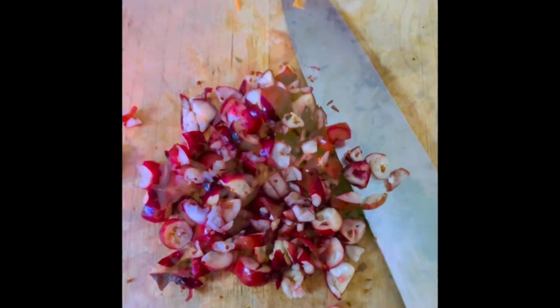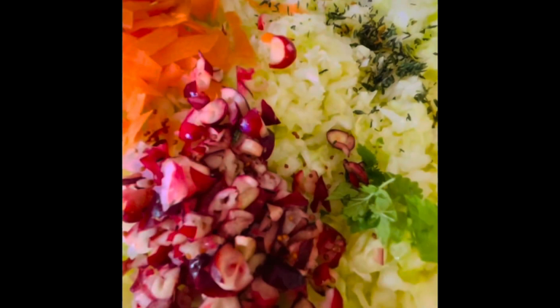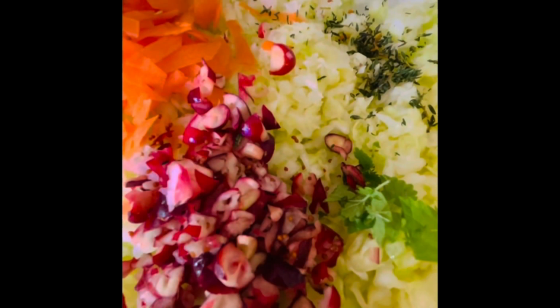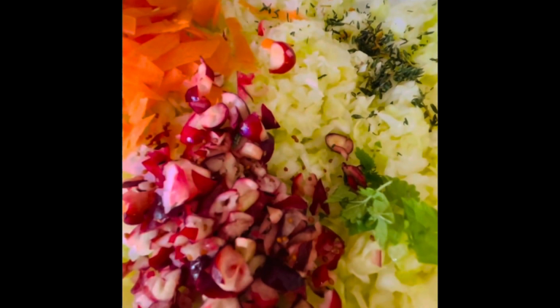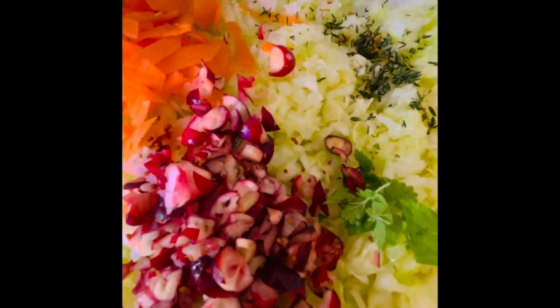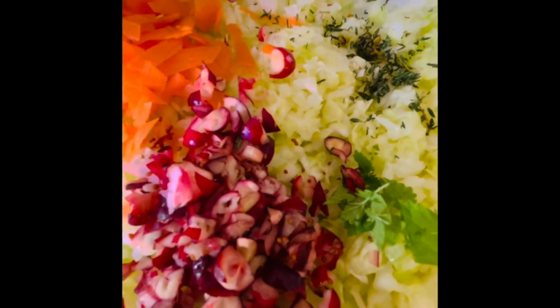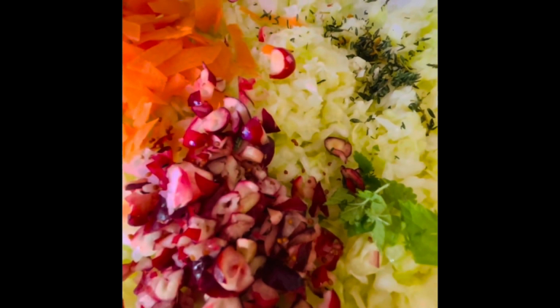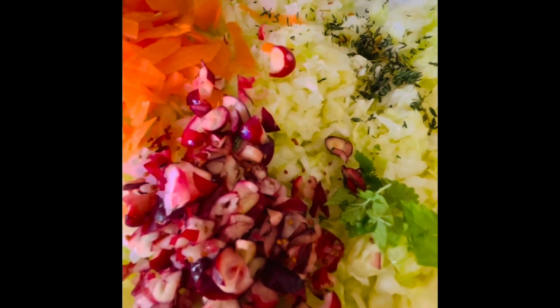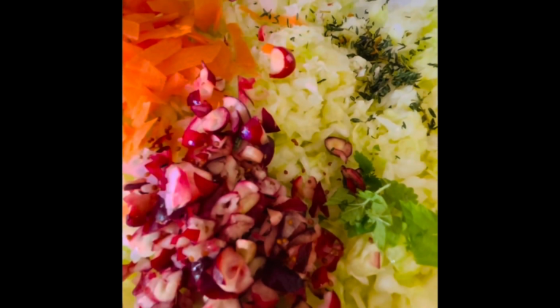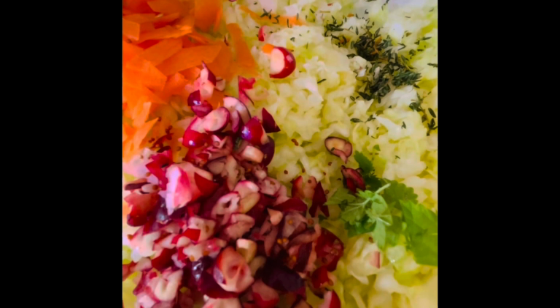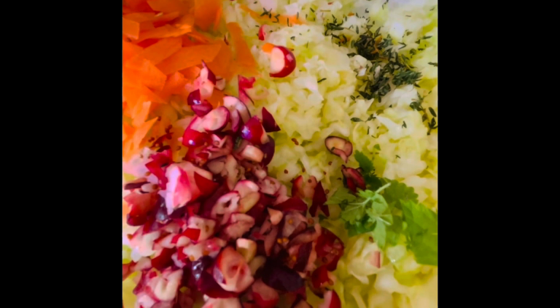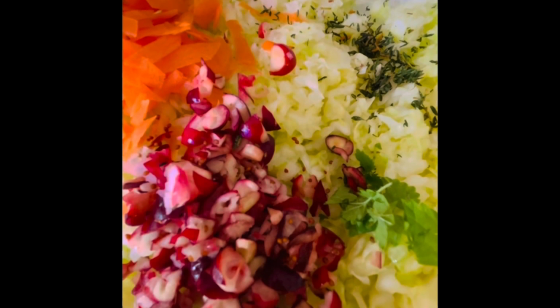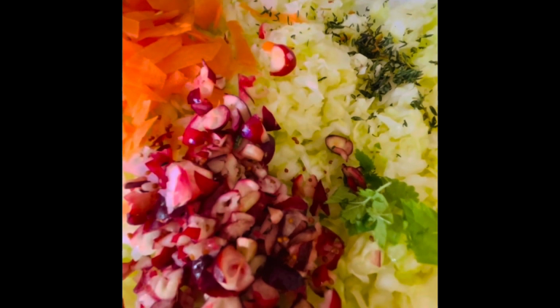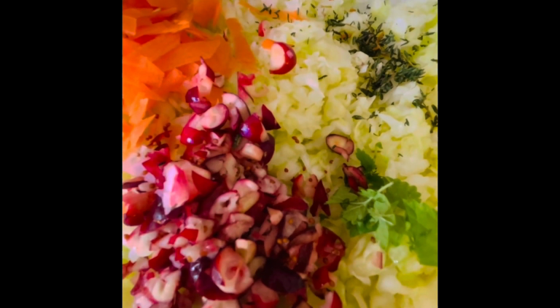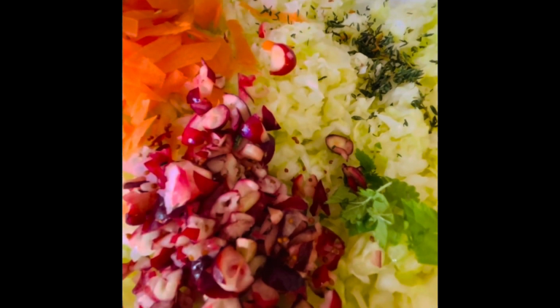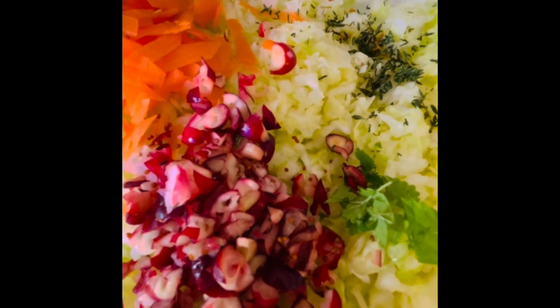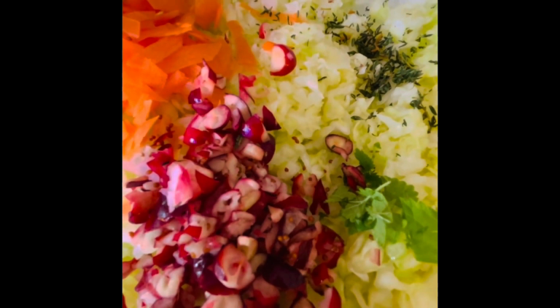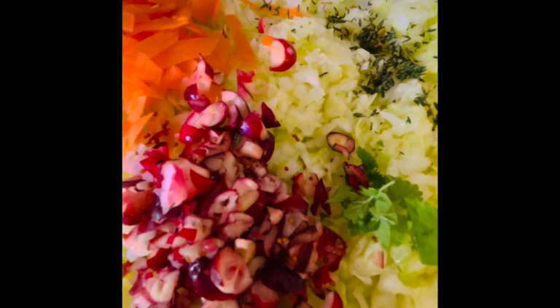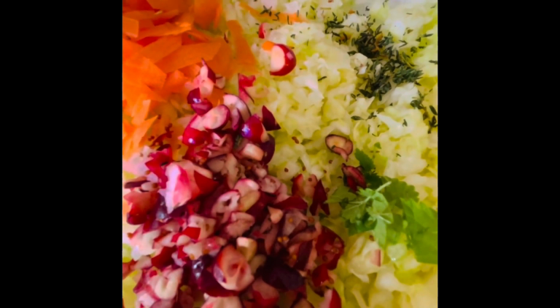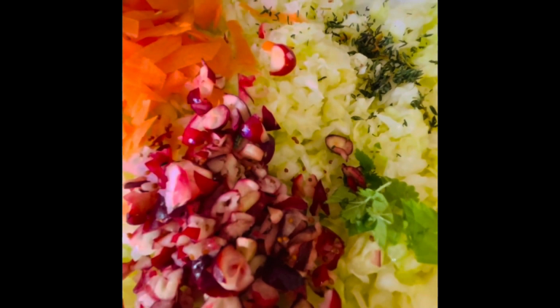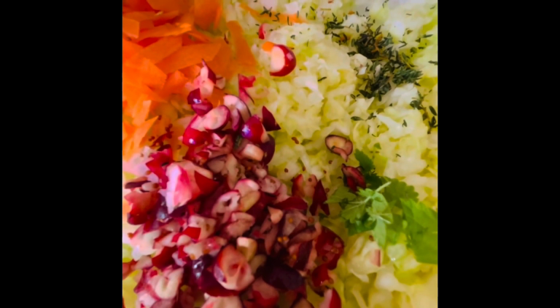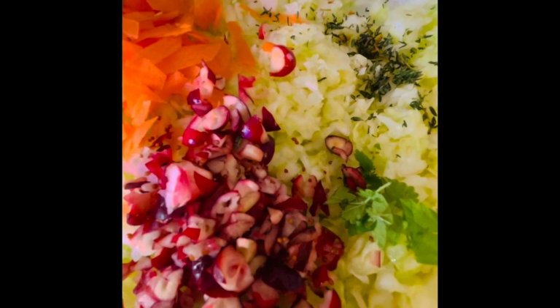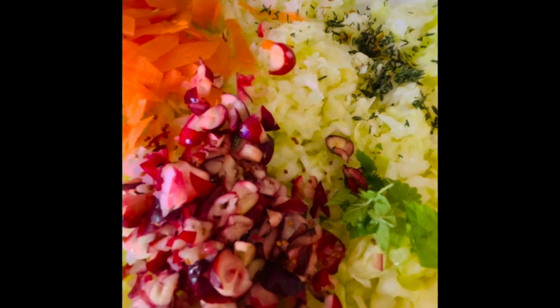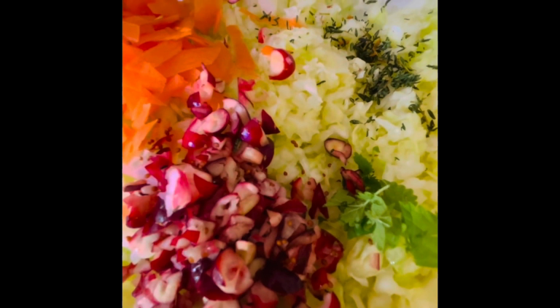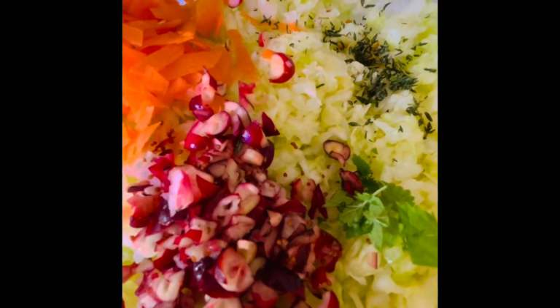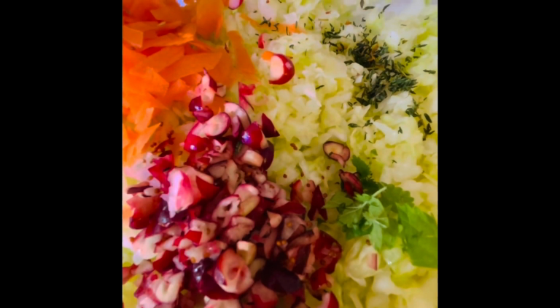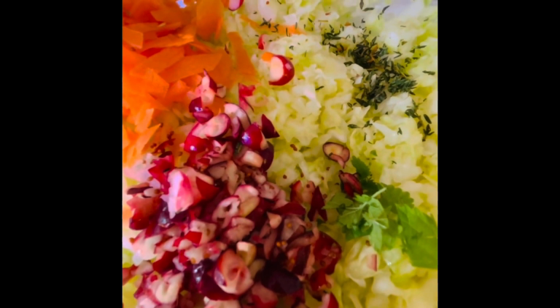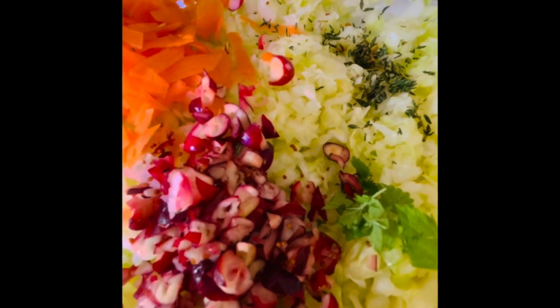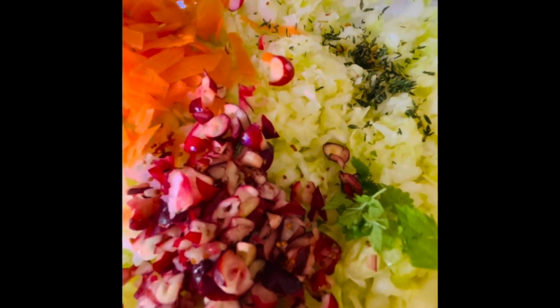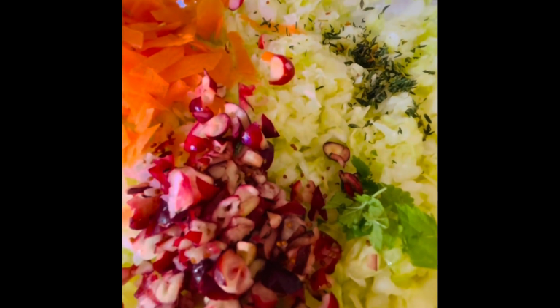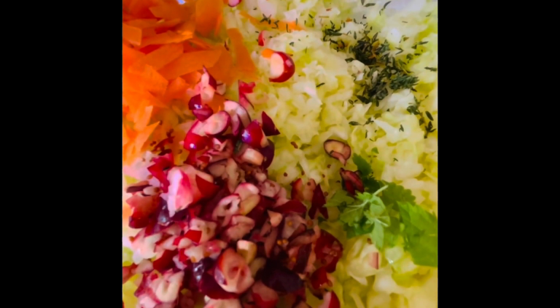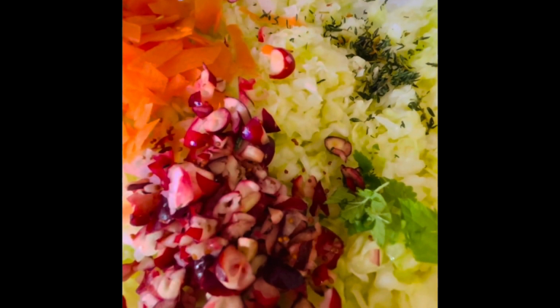Cabbage, carrots, thyme, nettle, and cranberries, along with the celtic sea salt. And one more thing — I'm going to go out in the garden and get a little piece of green onion.